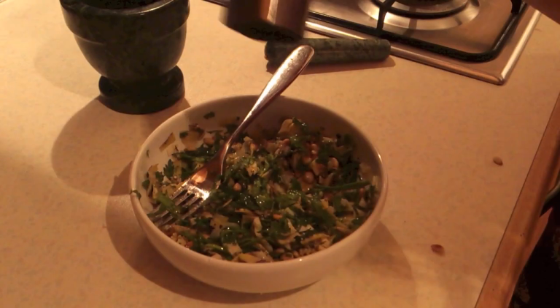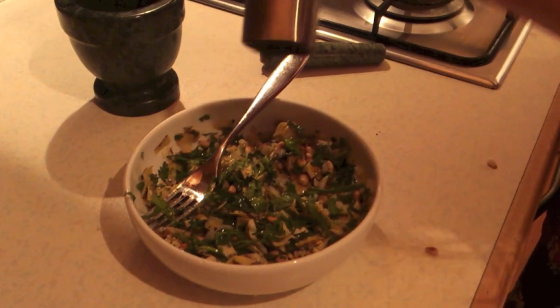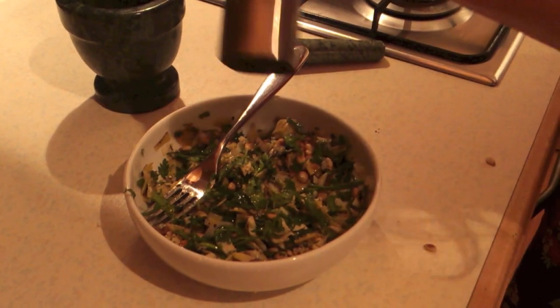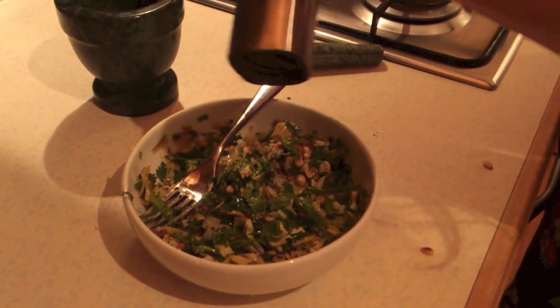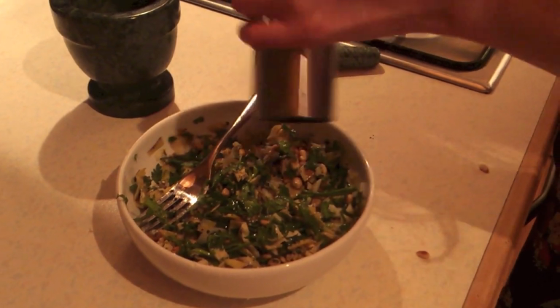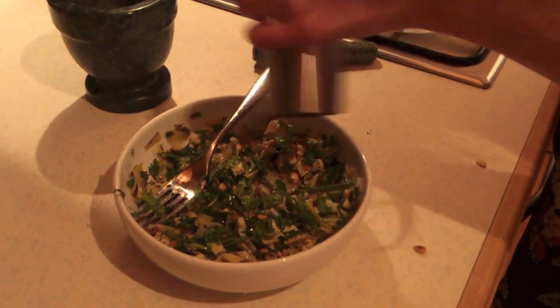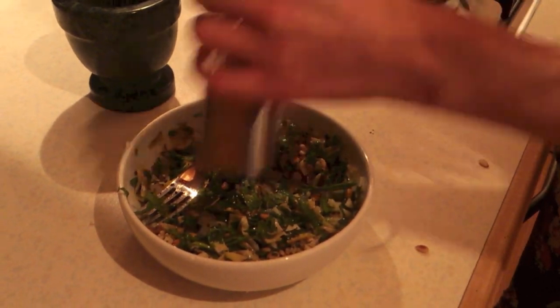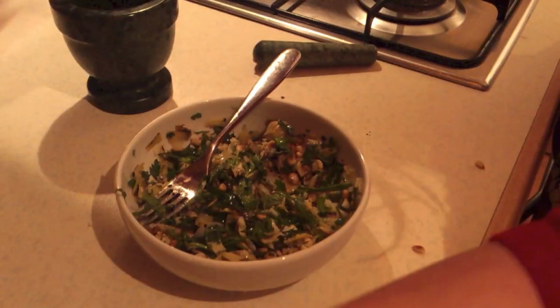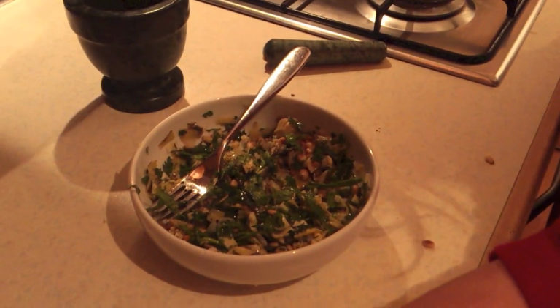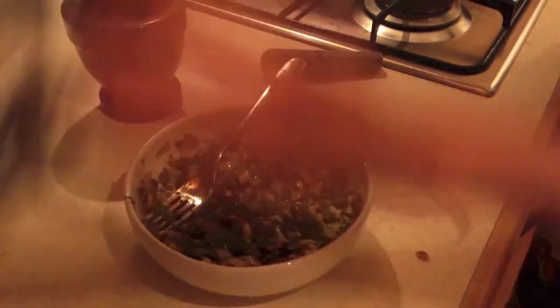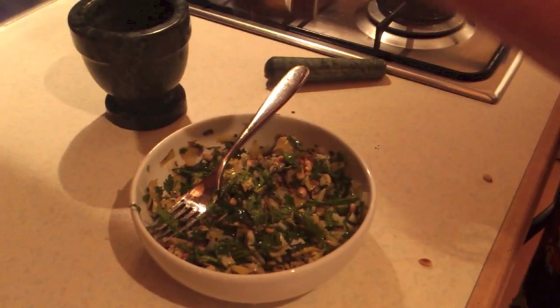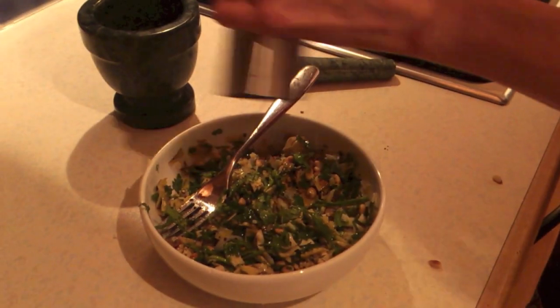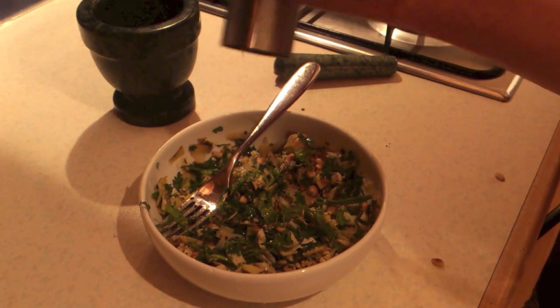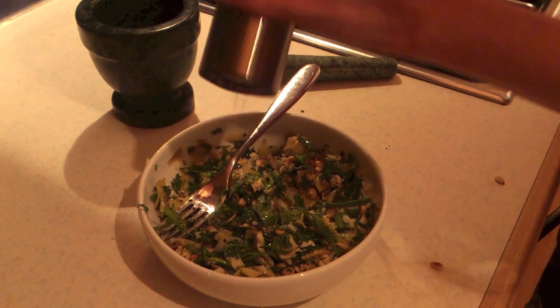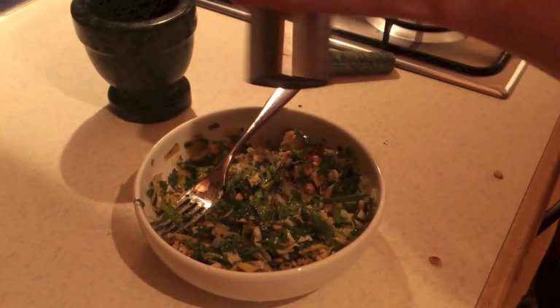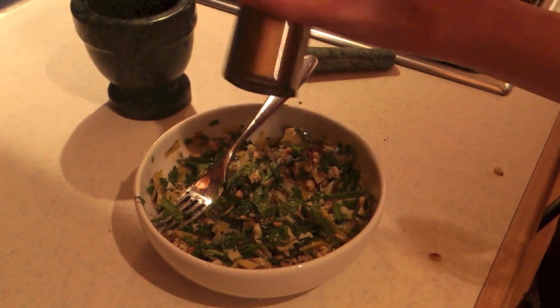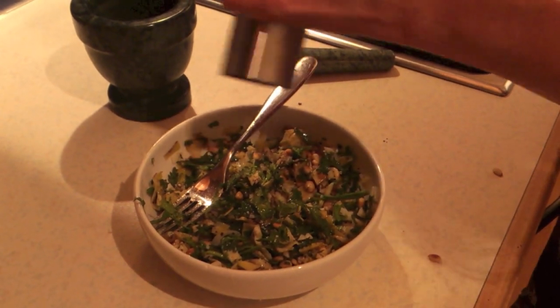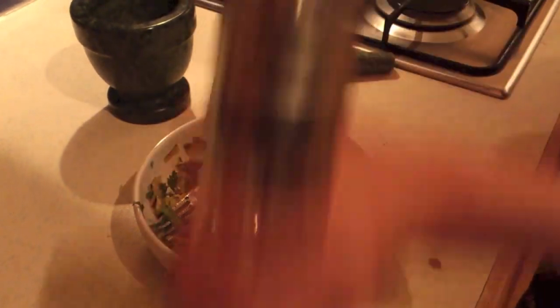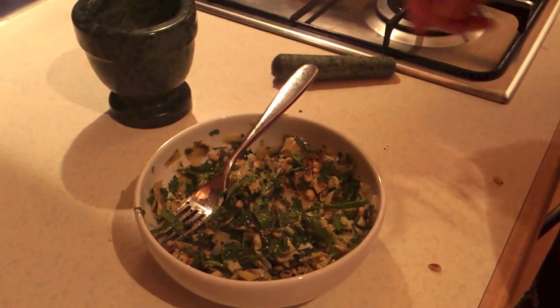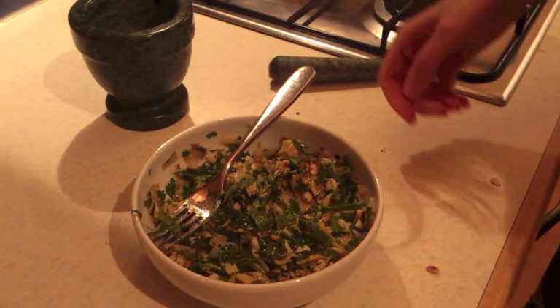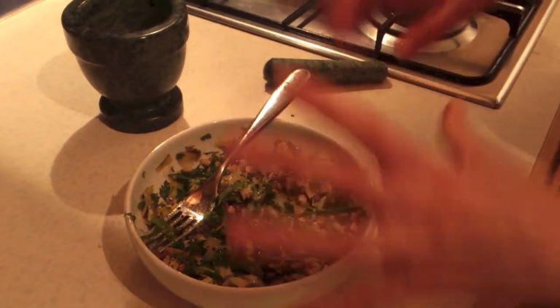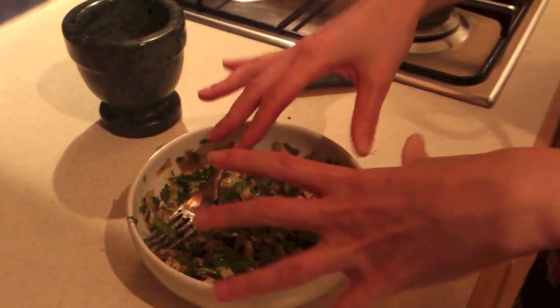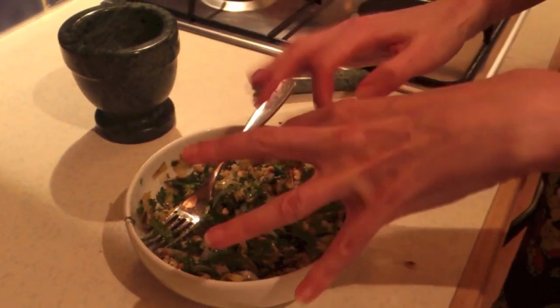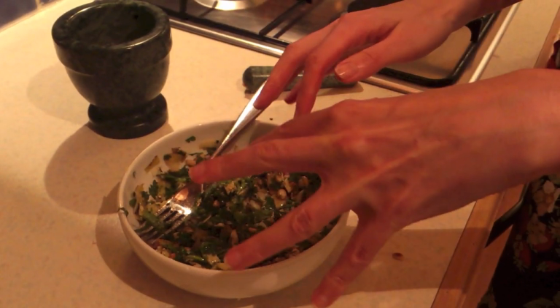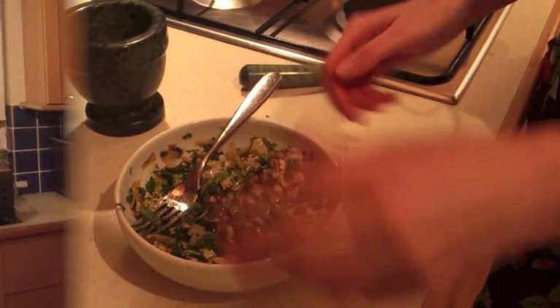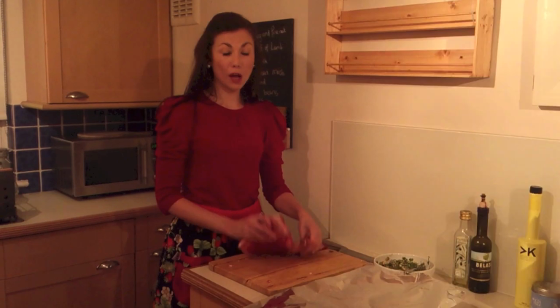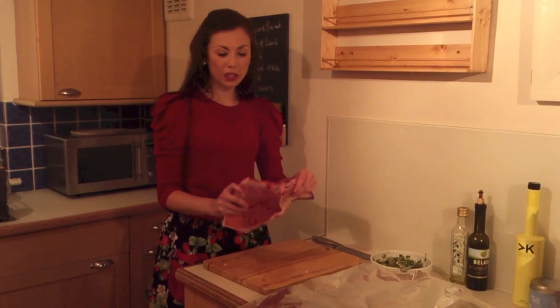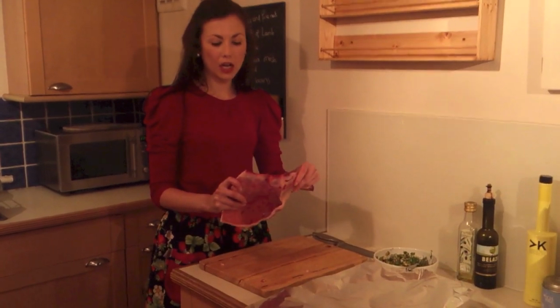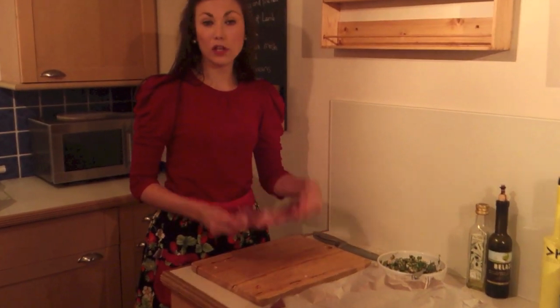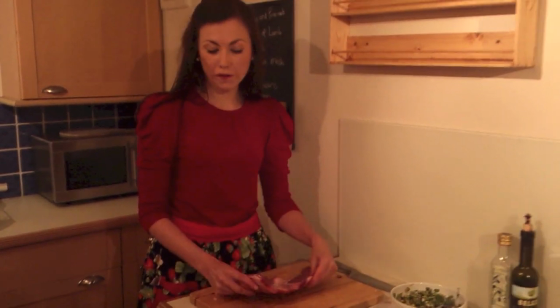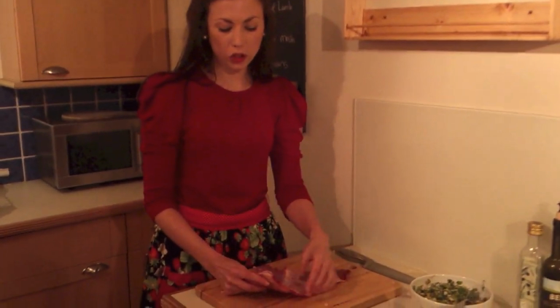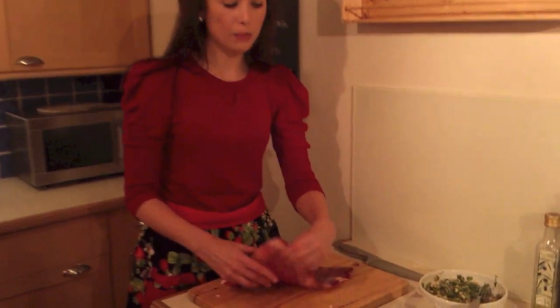You can always put in more pepper than you think, and a few twists of salt. This is going into our lamb. I've cut my breast of lamb in half because I'm only feeding two people.